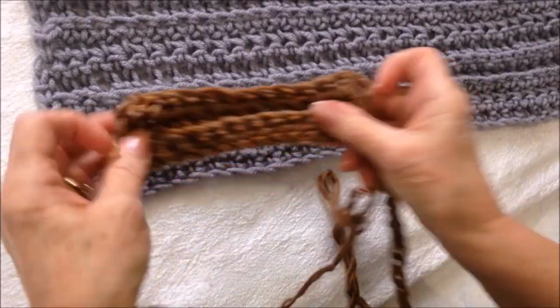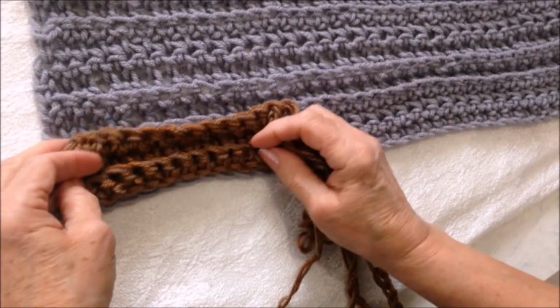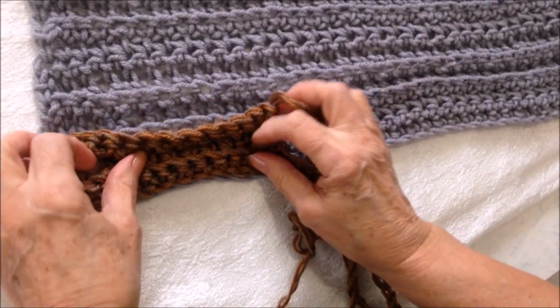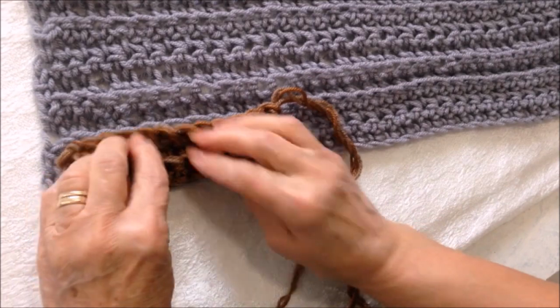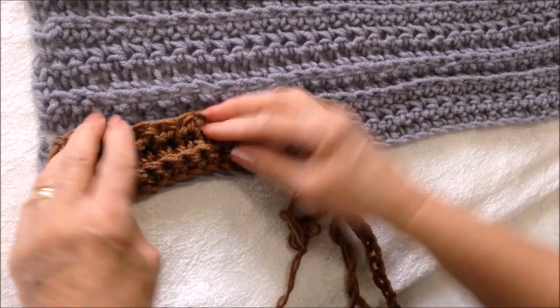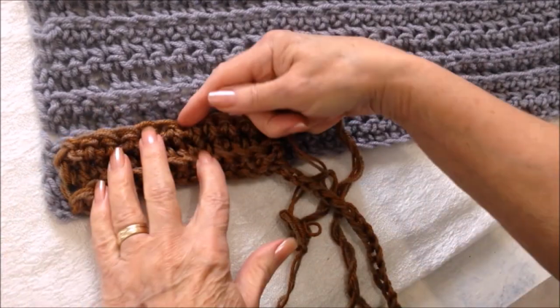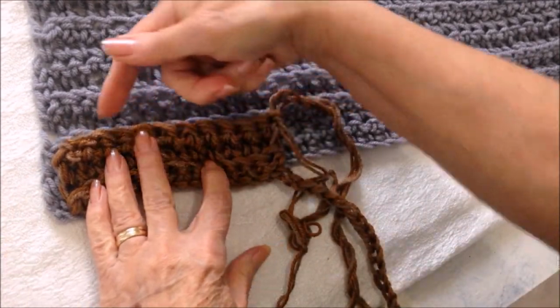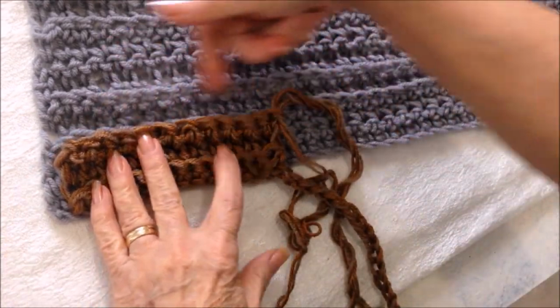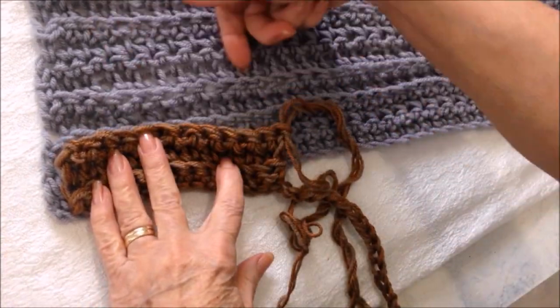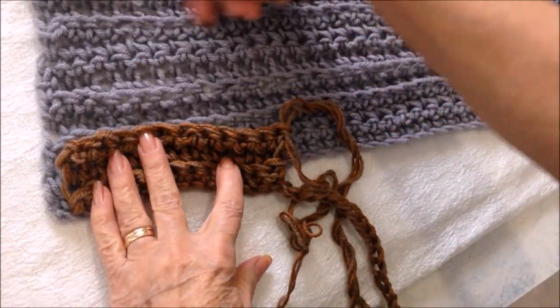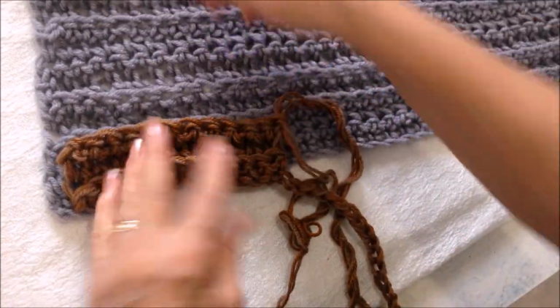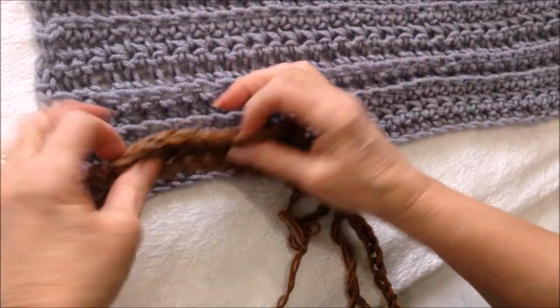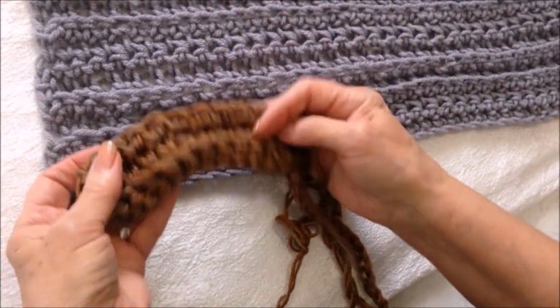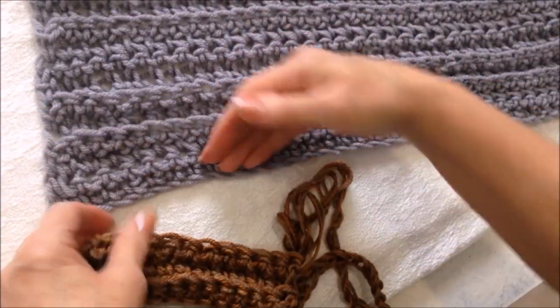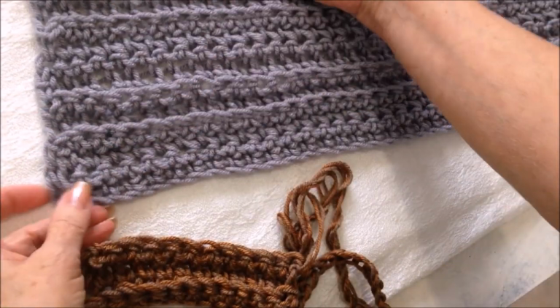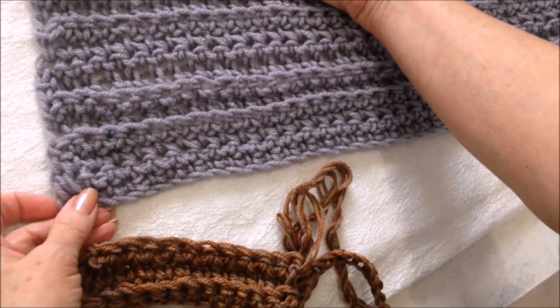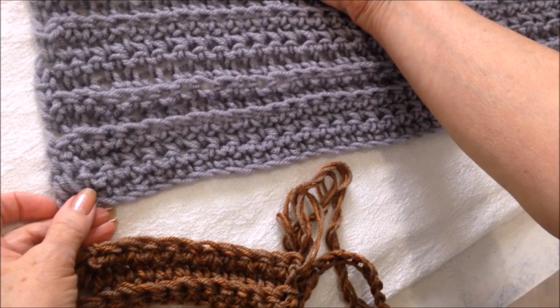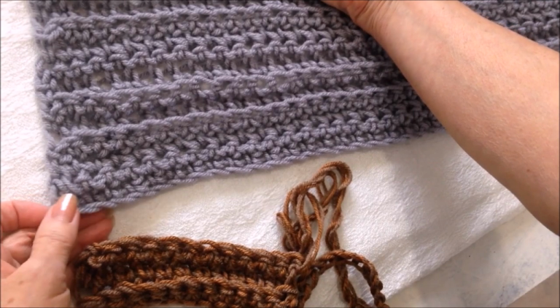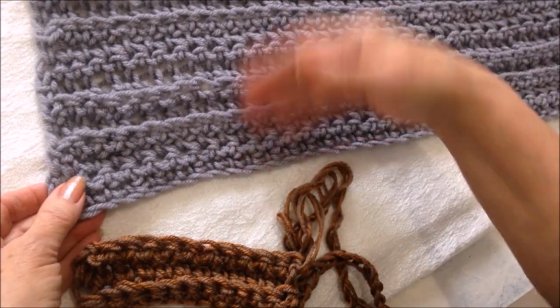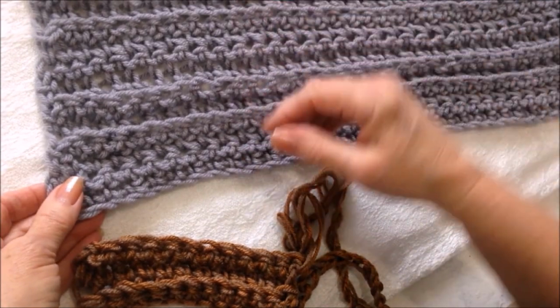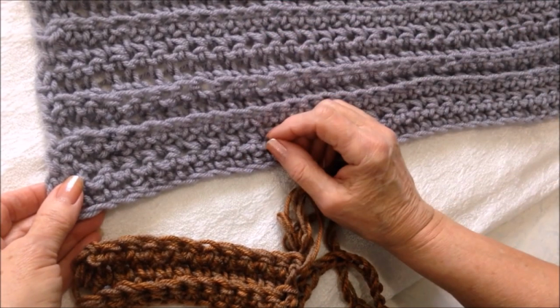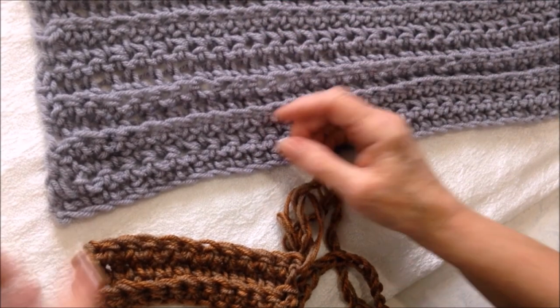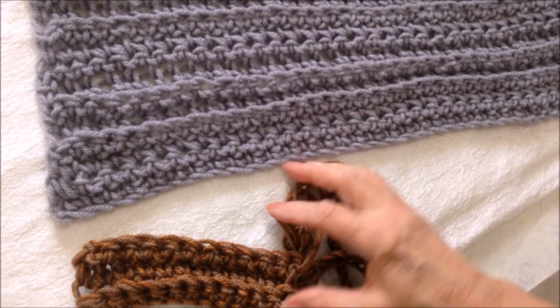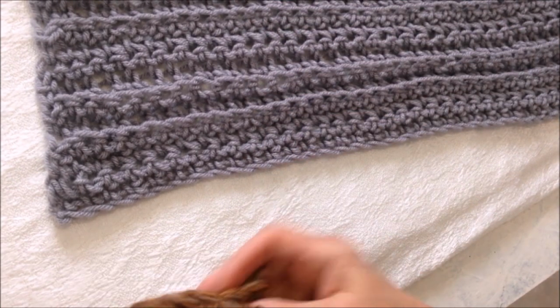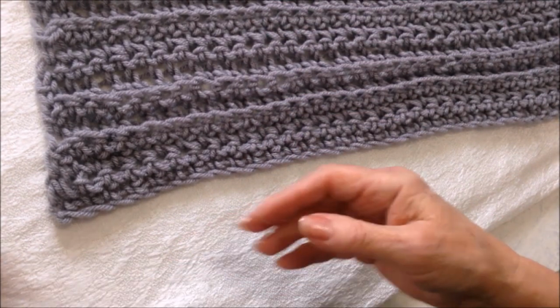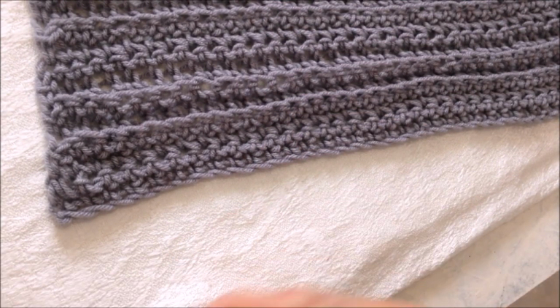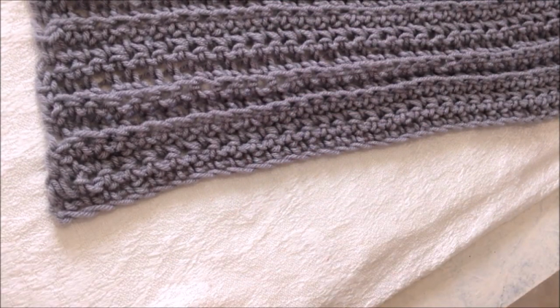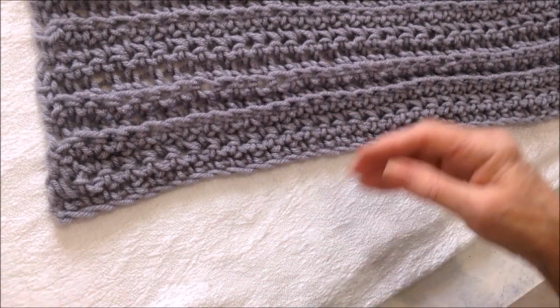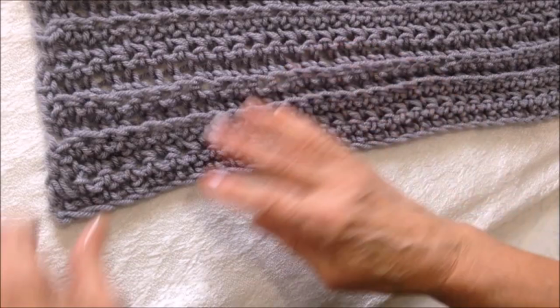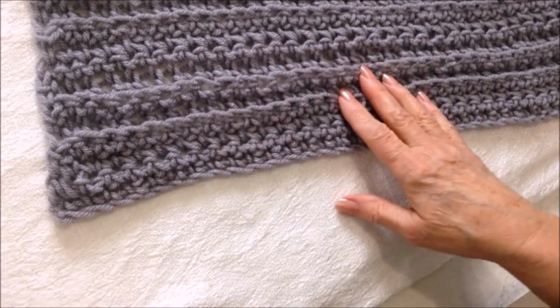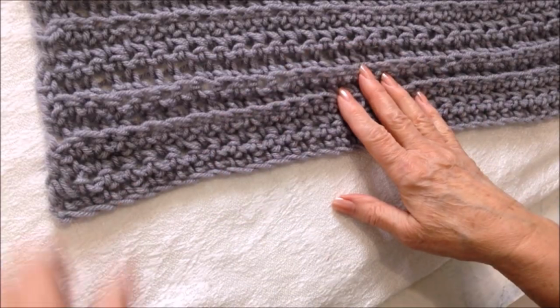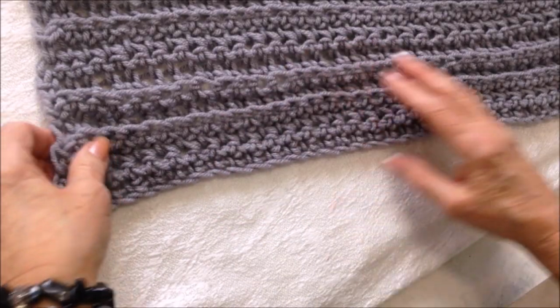Just keep working row after row until the piece is as wide as you need it. Usually six inches wider than your chest measurement will be great. You make two of these panels.